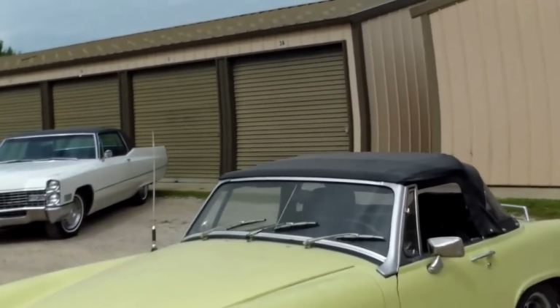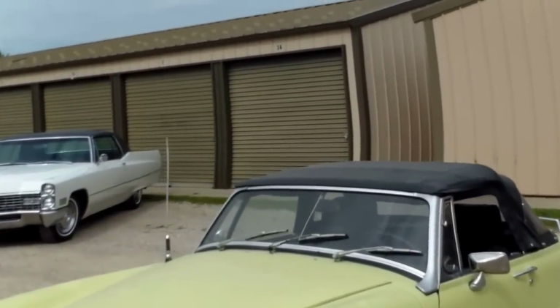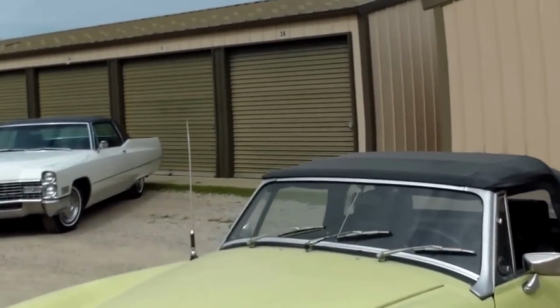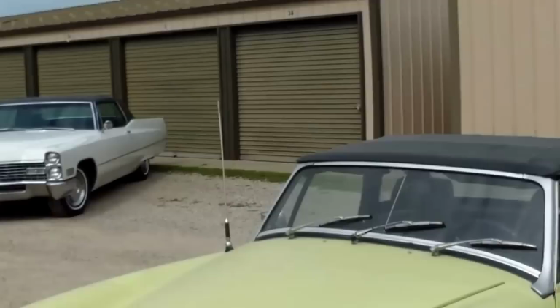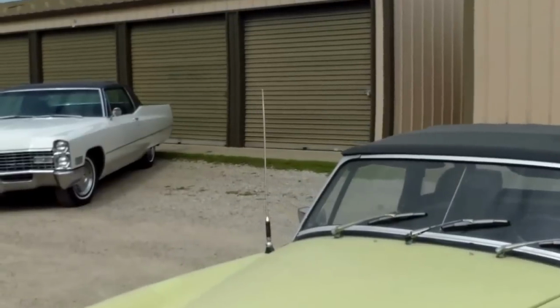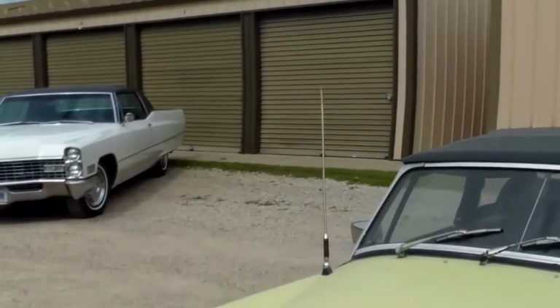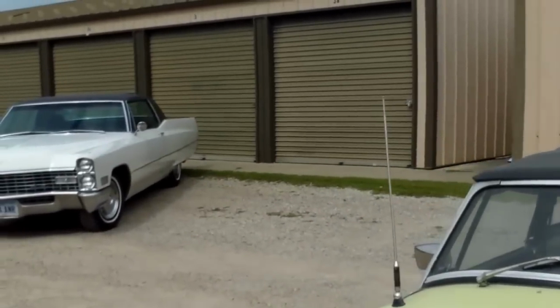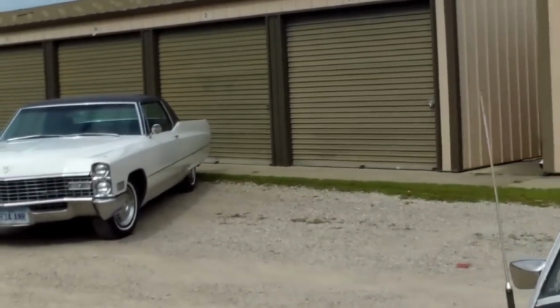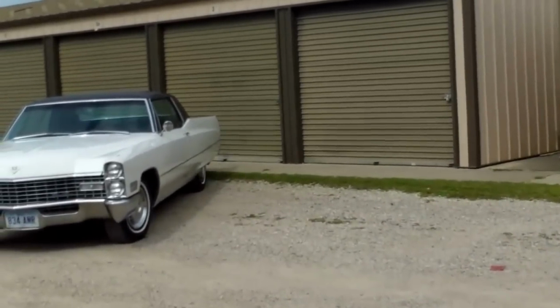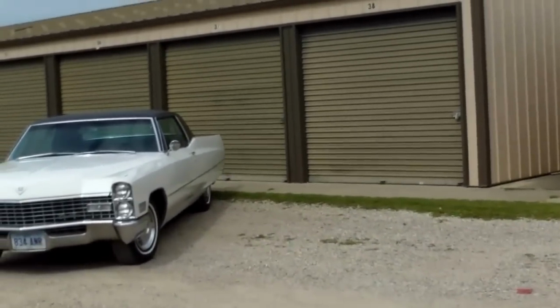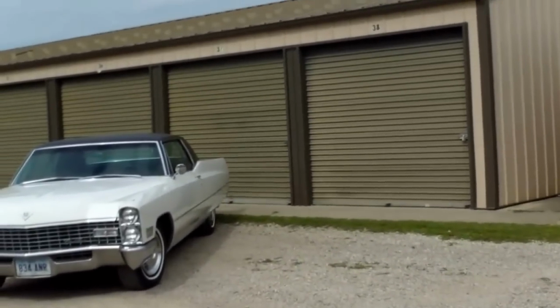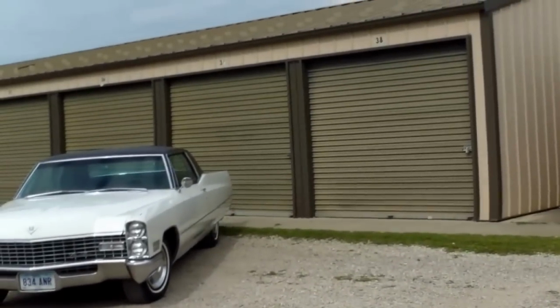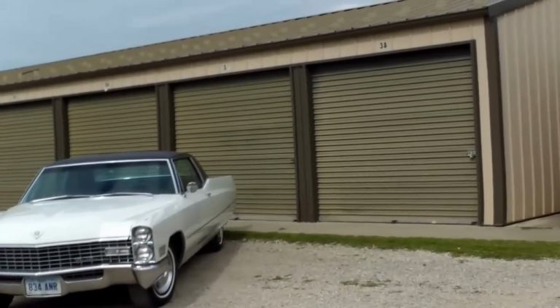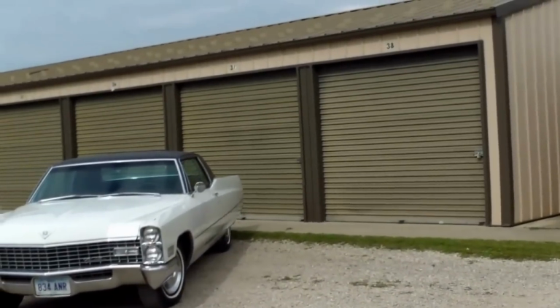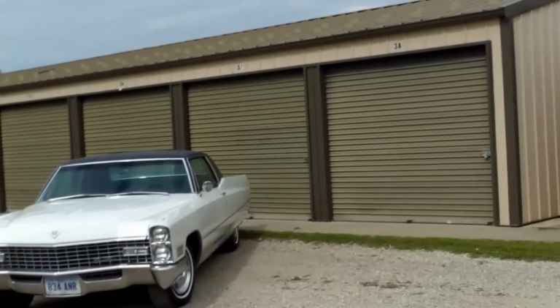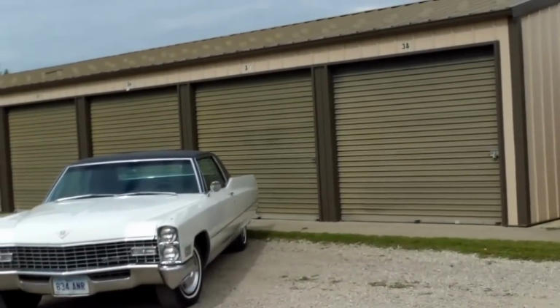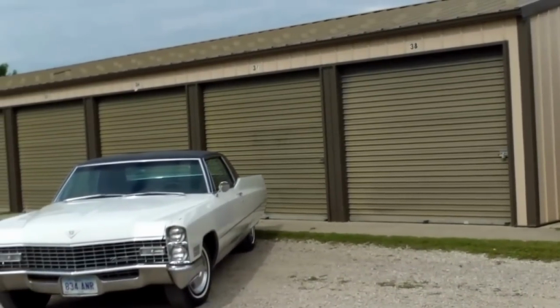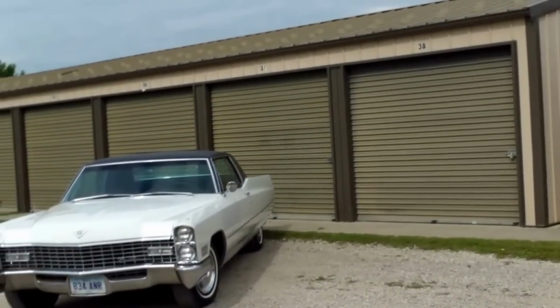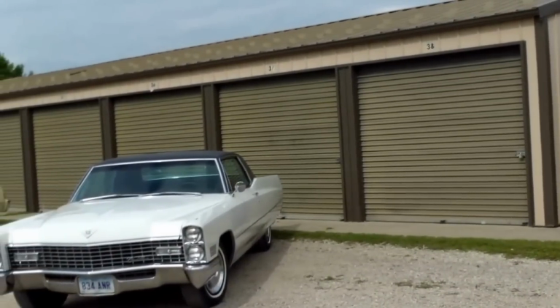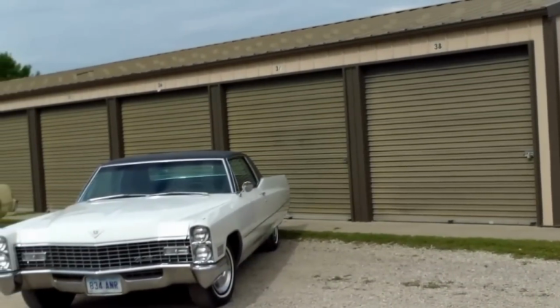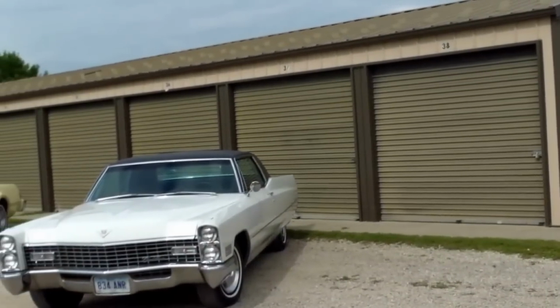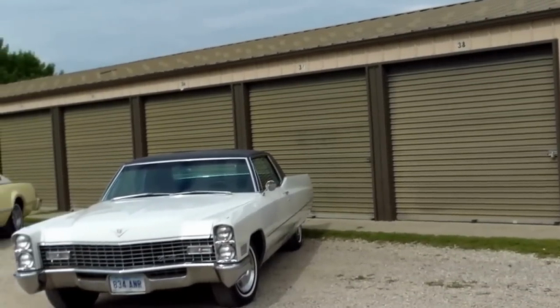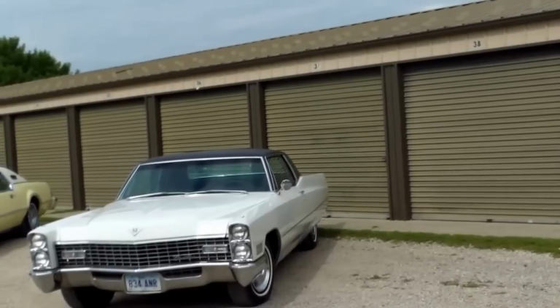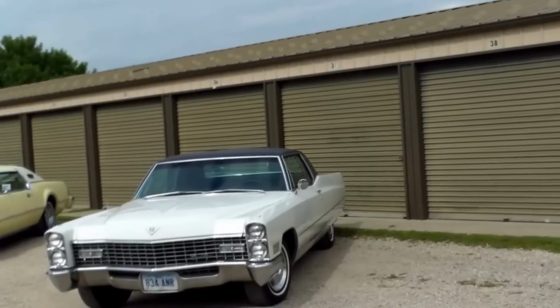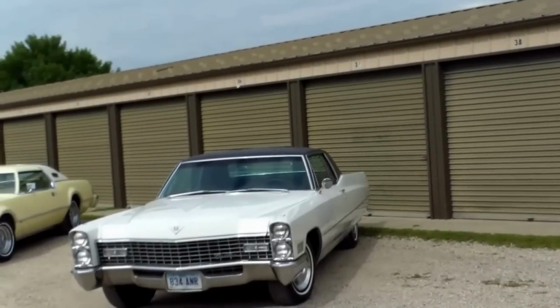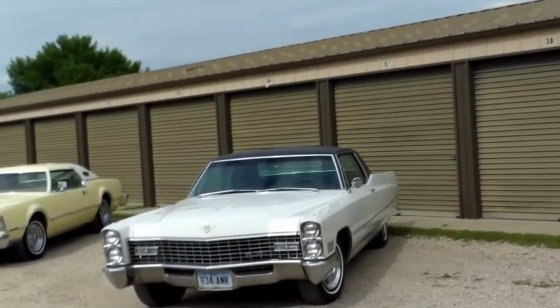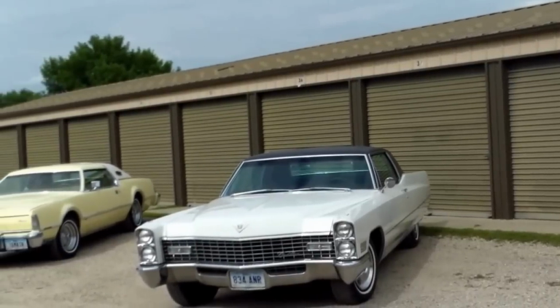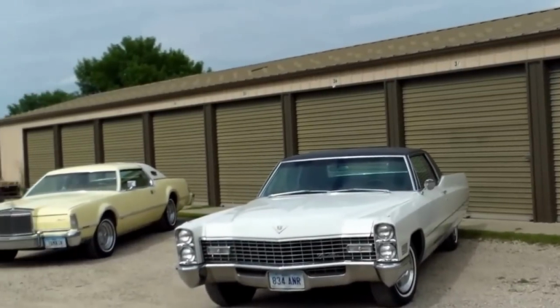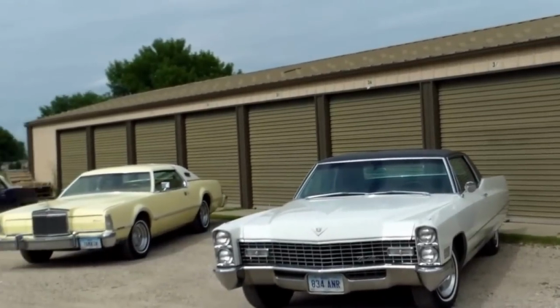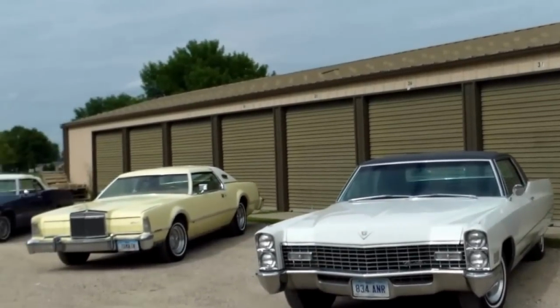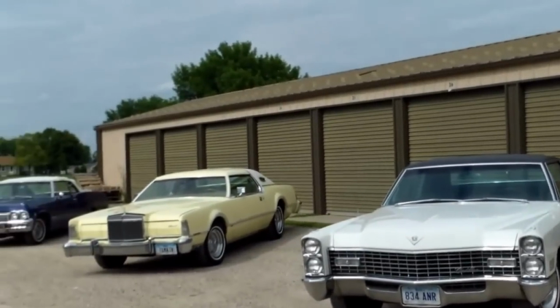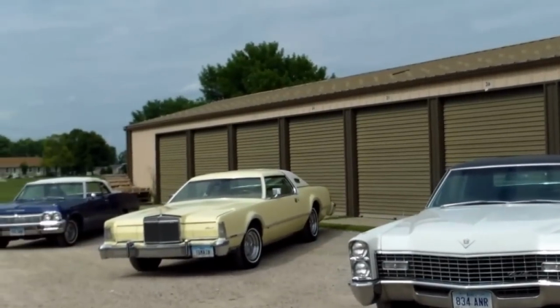Arnie liked to have his big cars and has an assortment of Cadillacs. This is a very nice Cadillac sedan. Here's a Mark IV.